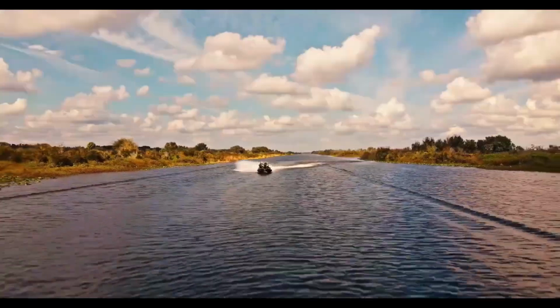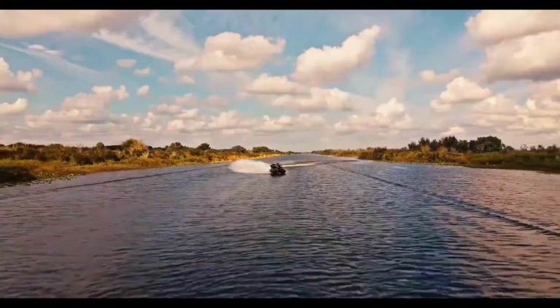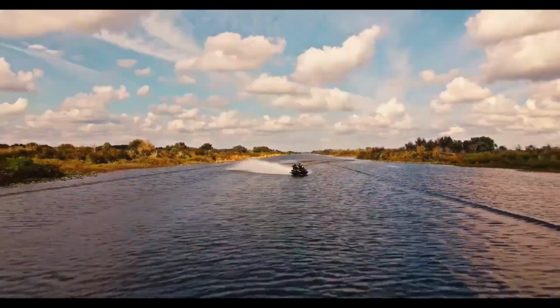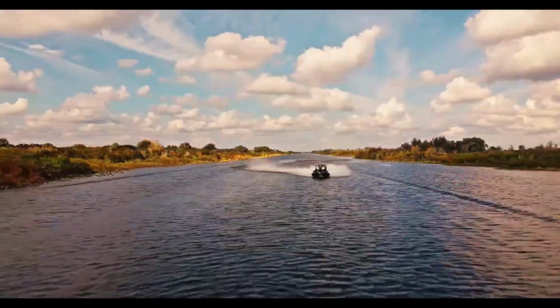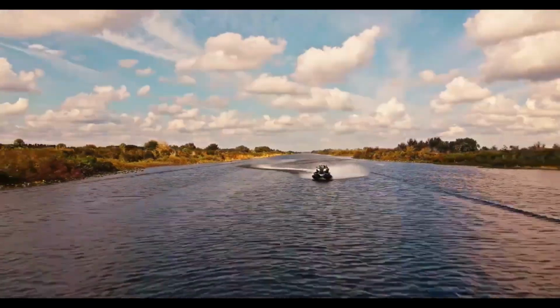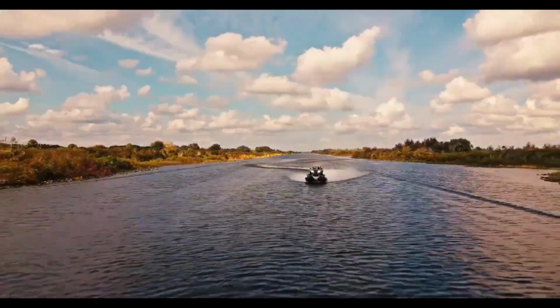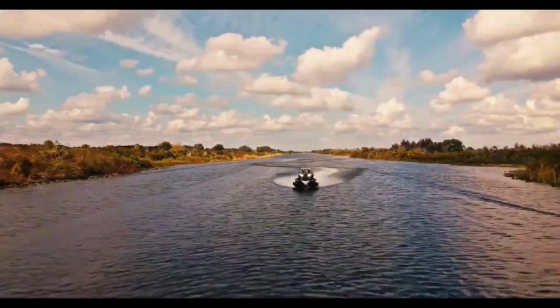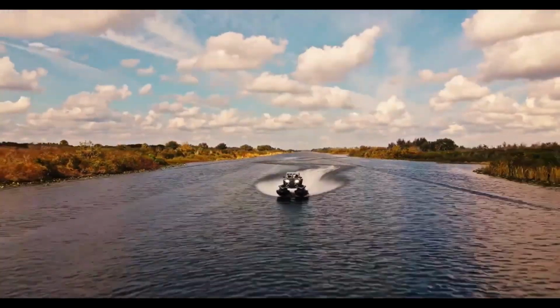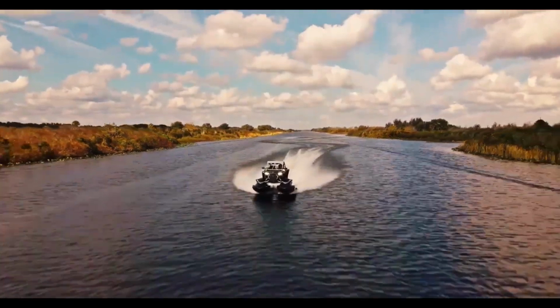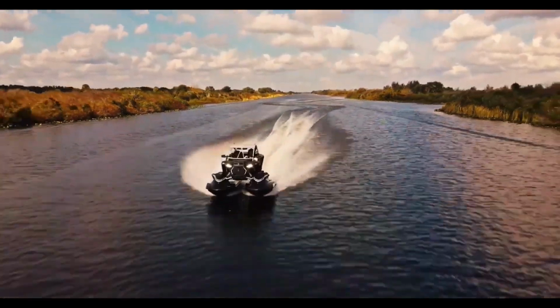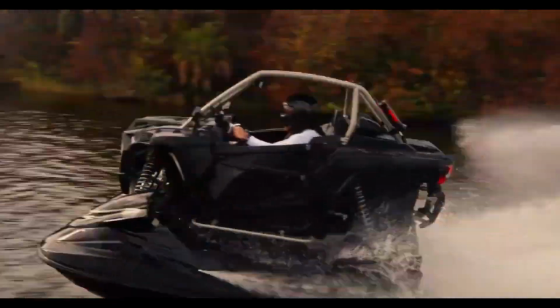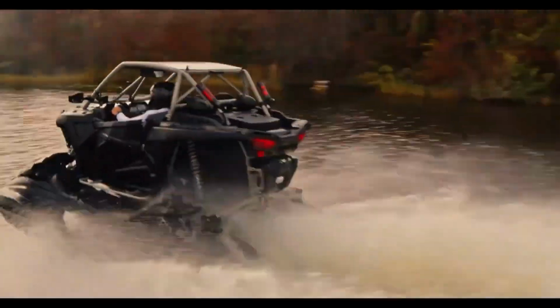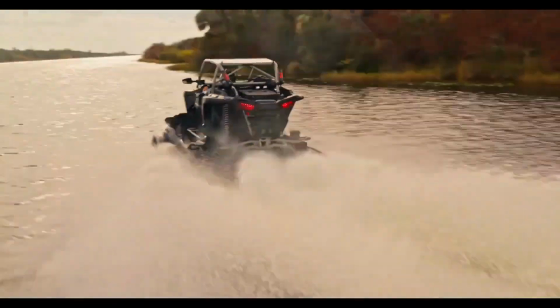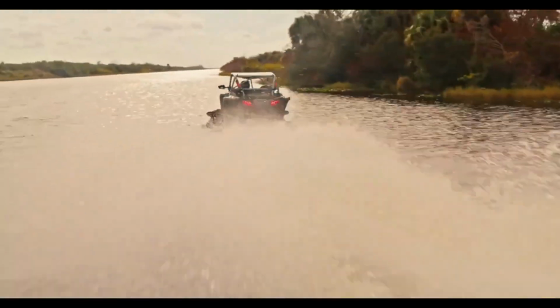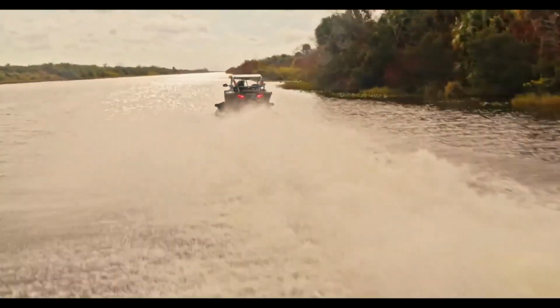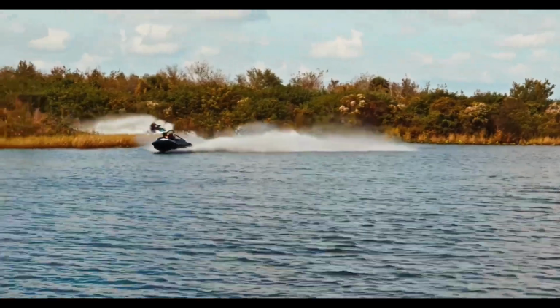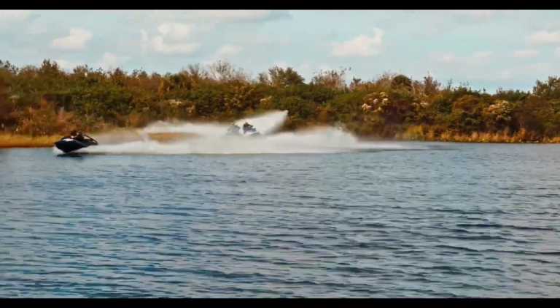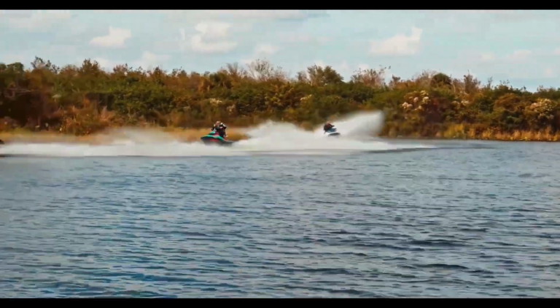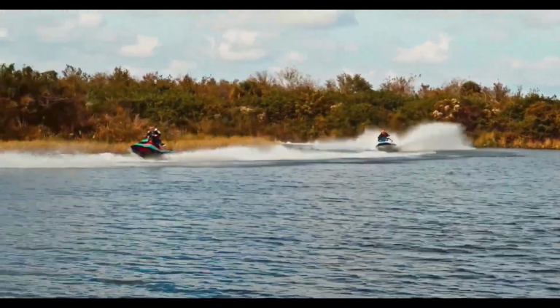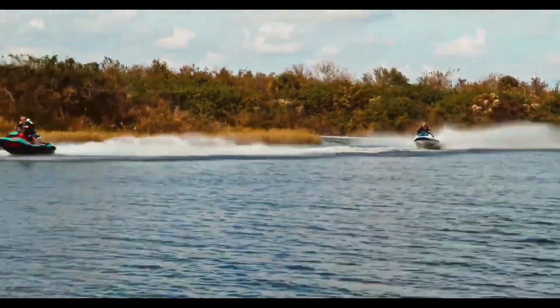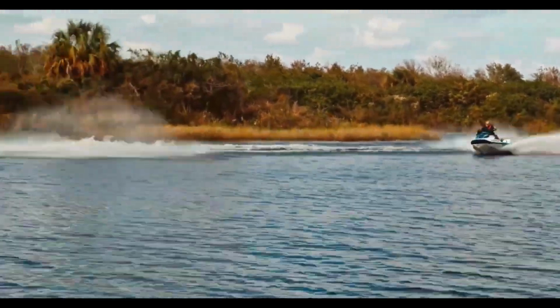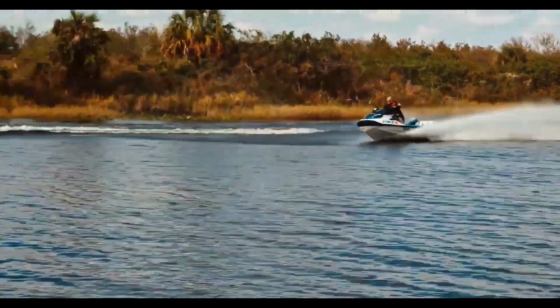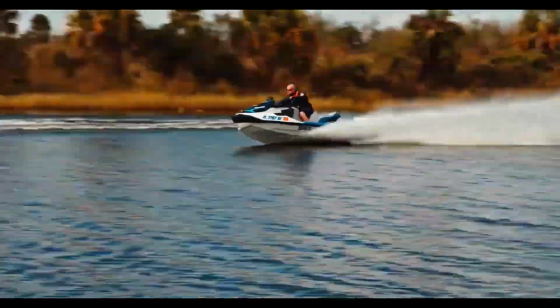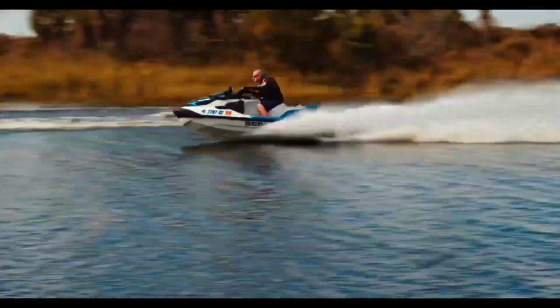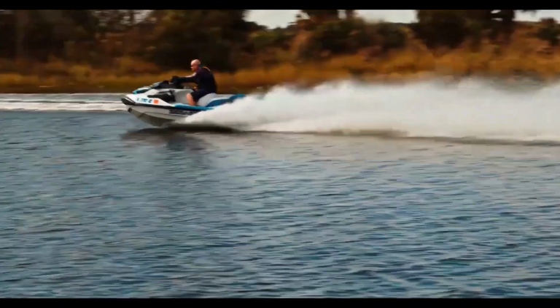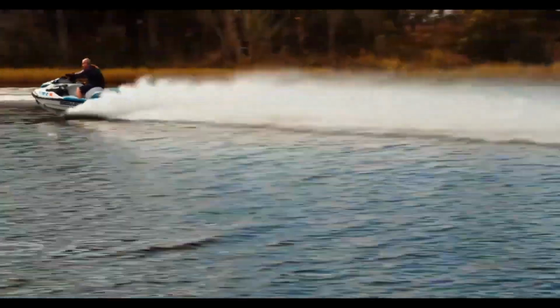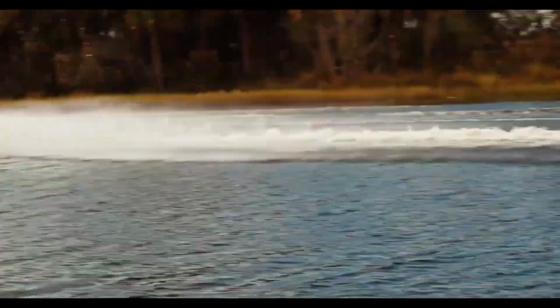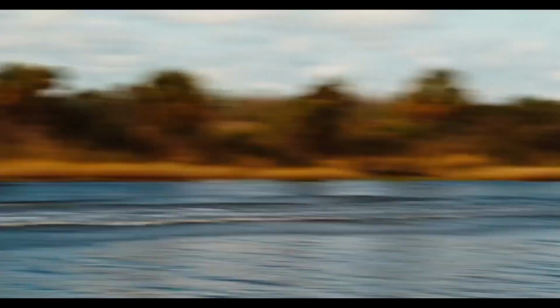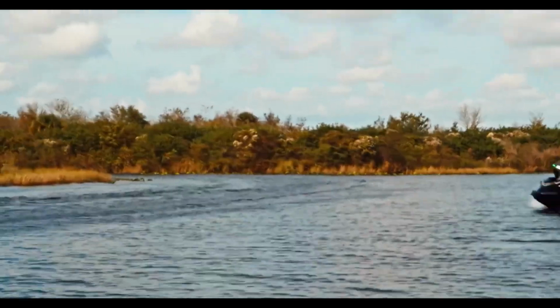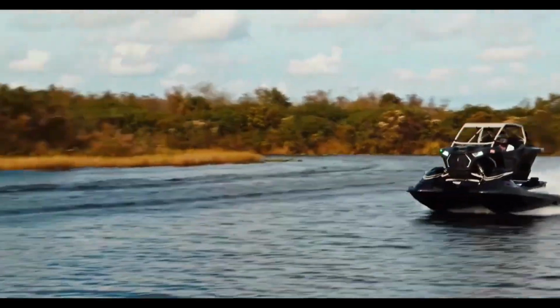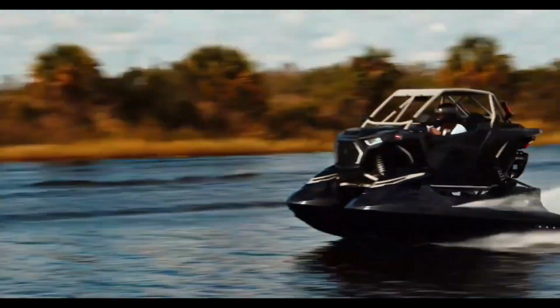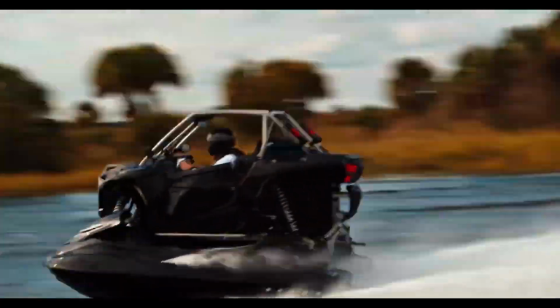Powered by two turbocharged engines, it offers the adrenaline rush of both a personal watercraft and an ATV in one machine. With precision steering and suspension technology, the Shadow 6 can carve through waves or tackle tough land environments.